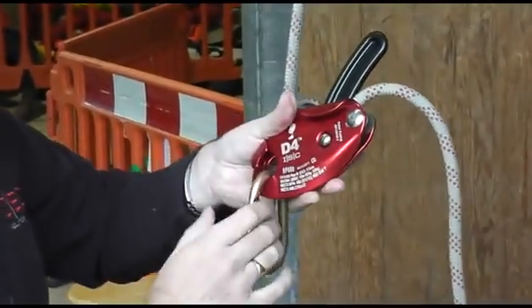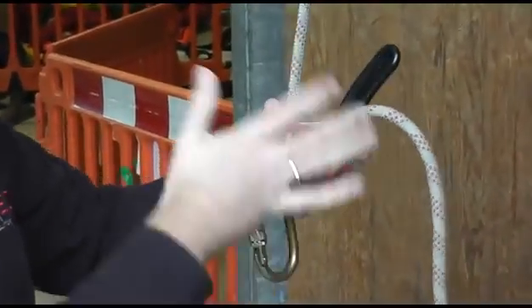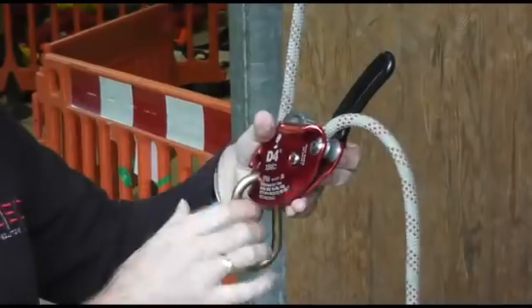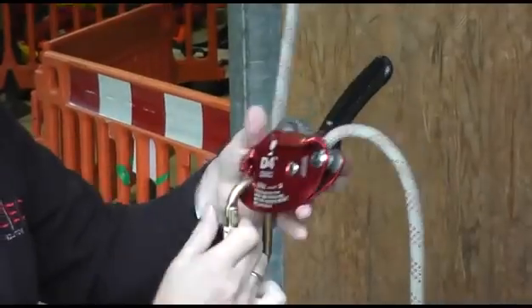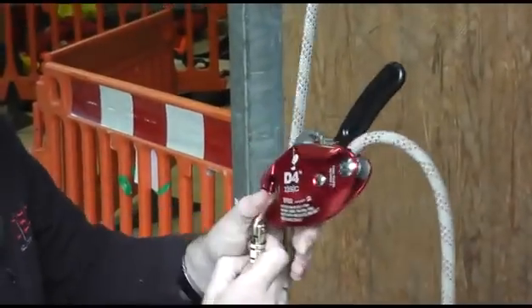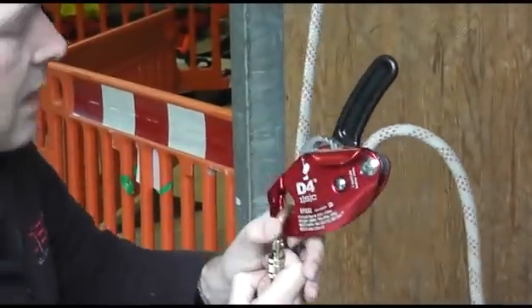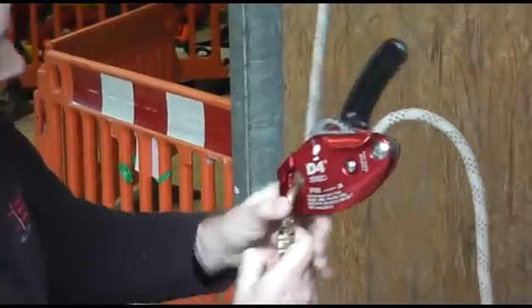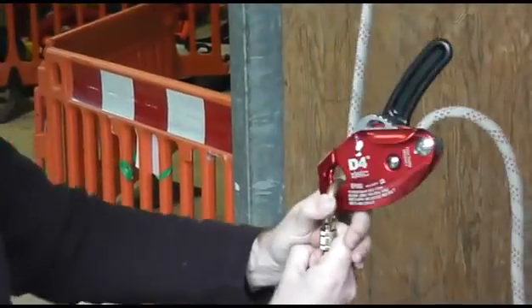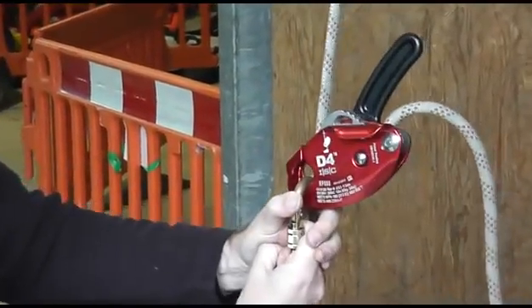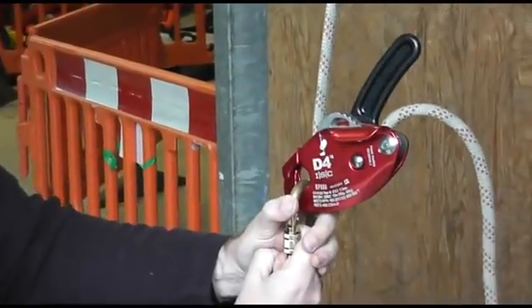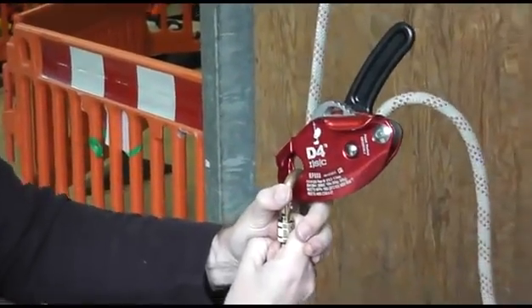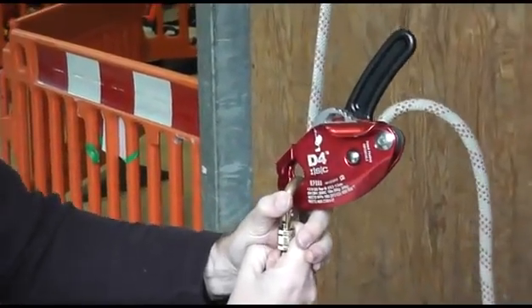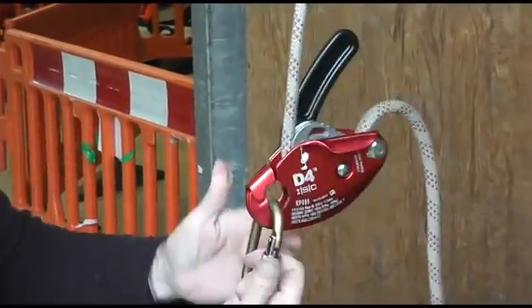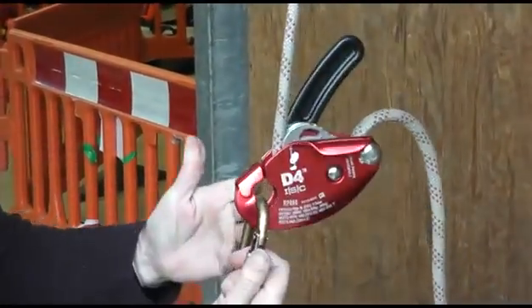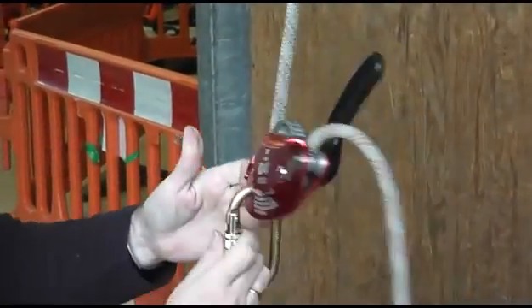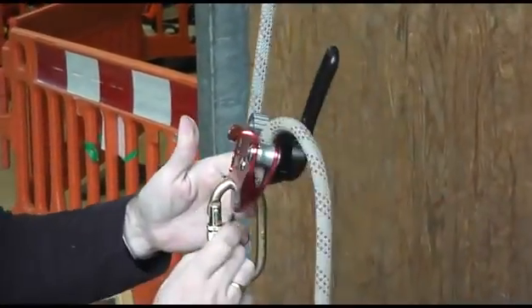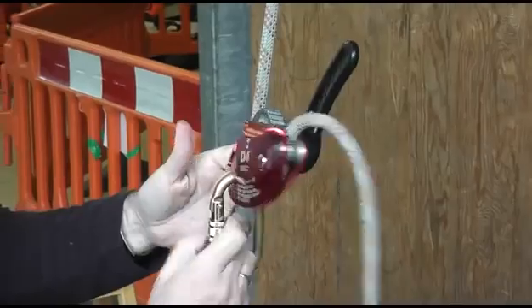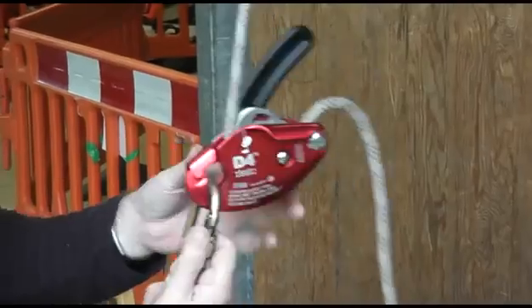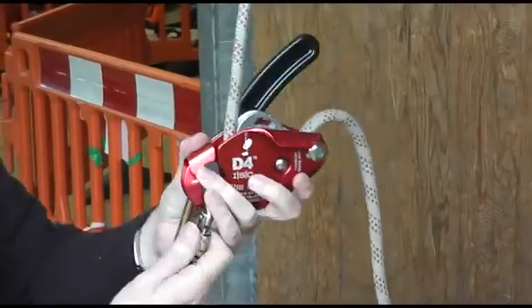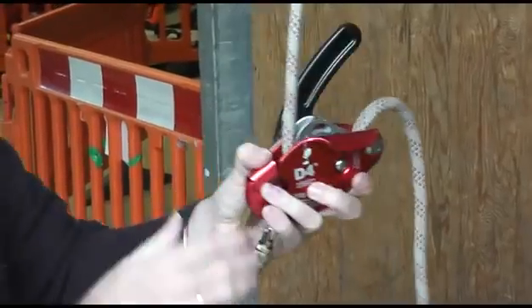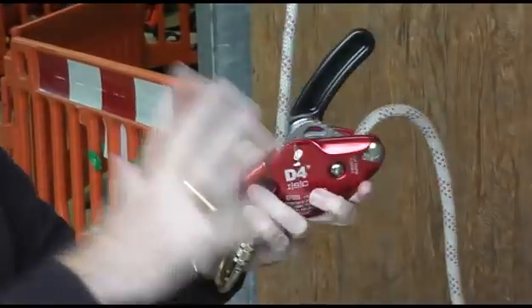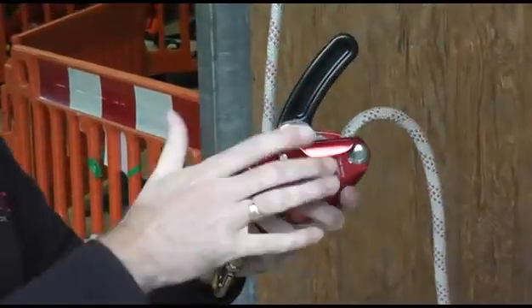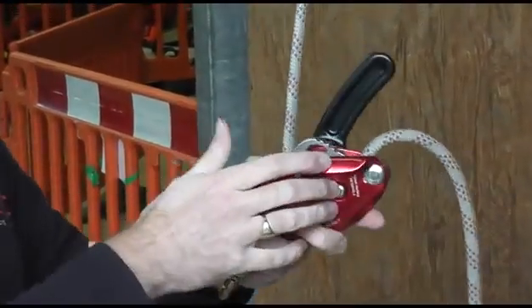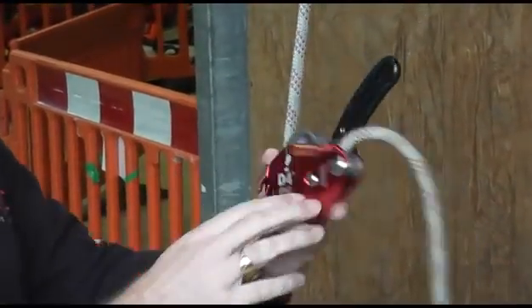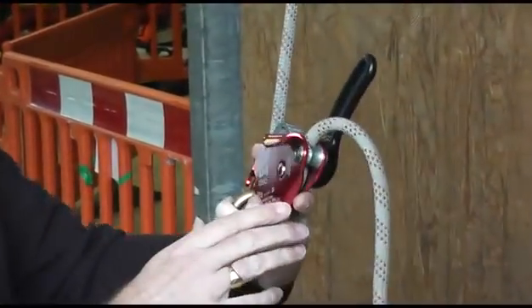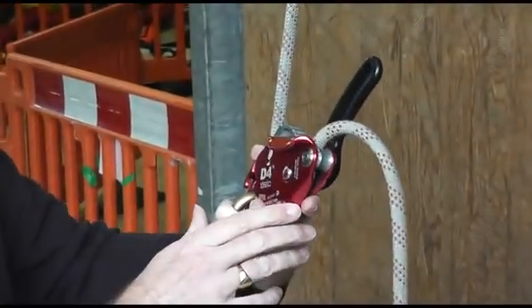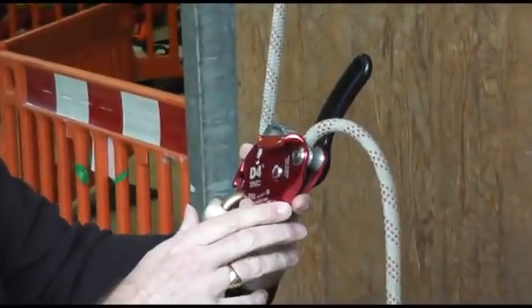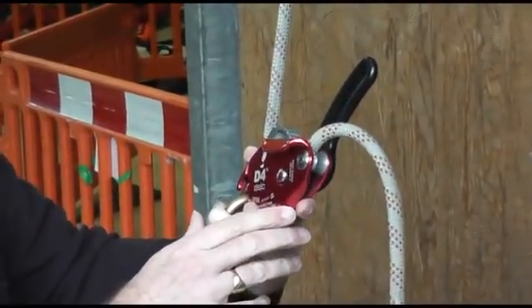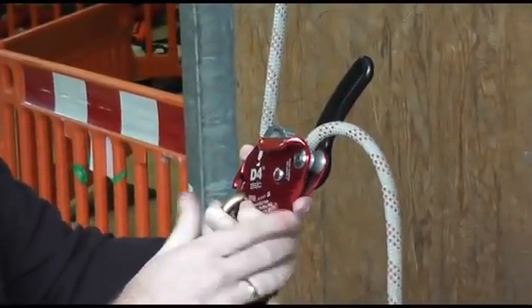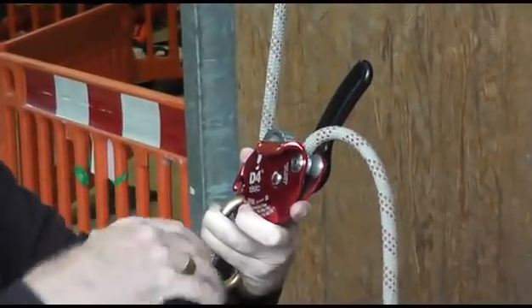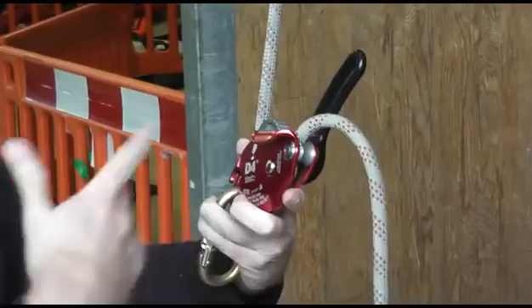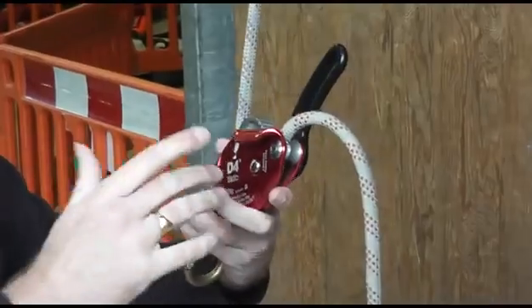It's just a little safety factor. Now let's look at the couple of main things that make this different from any other descender, starting with the operation.